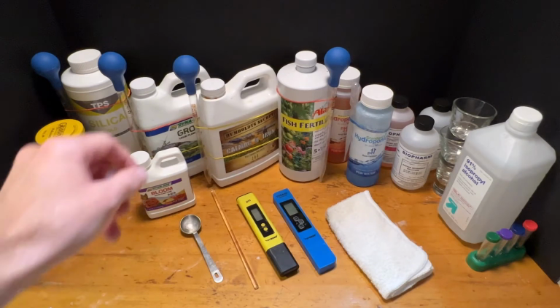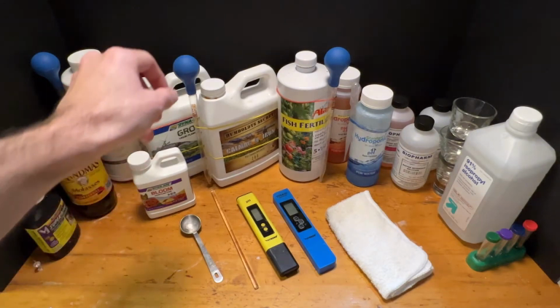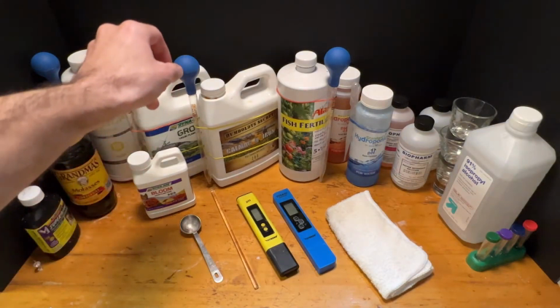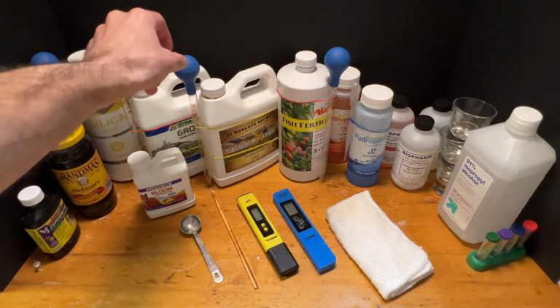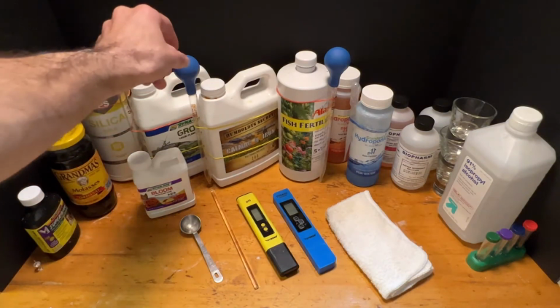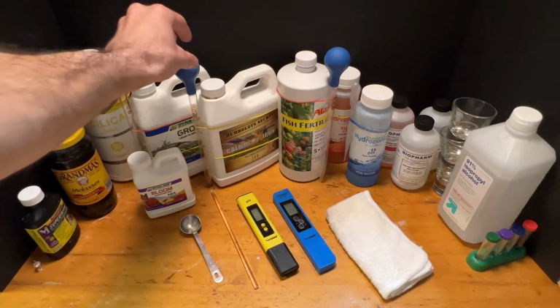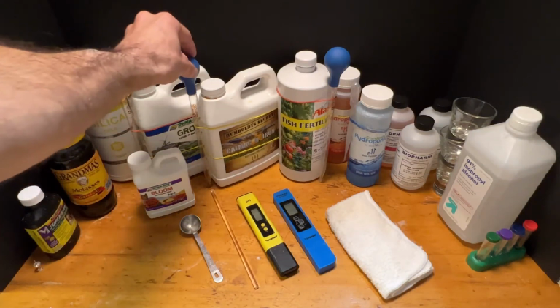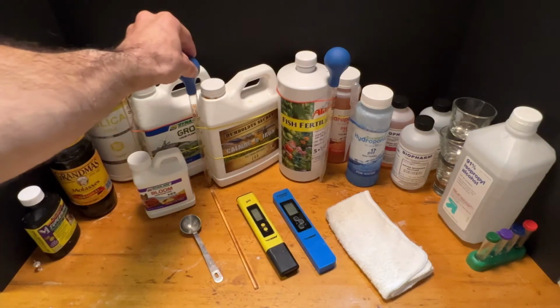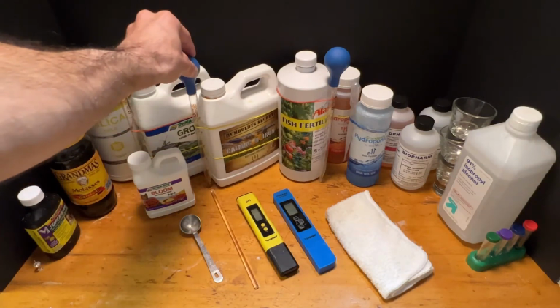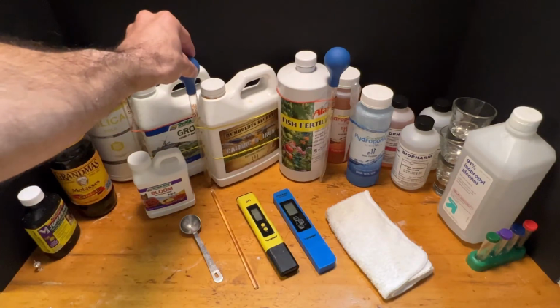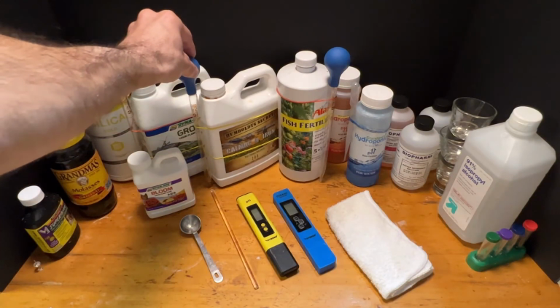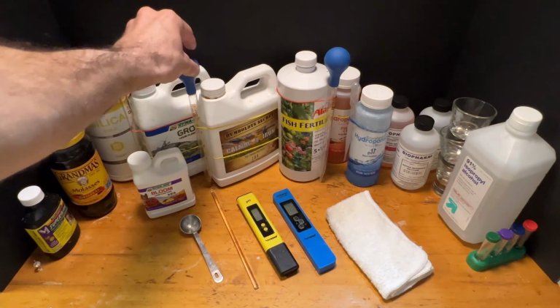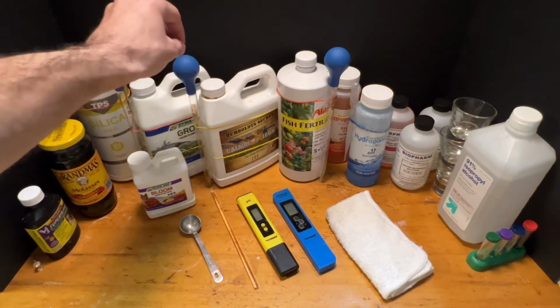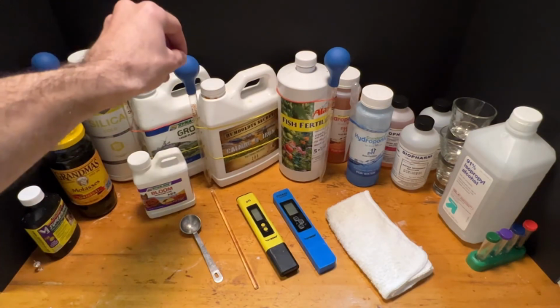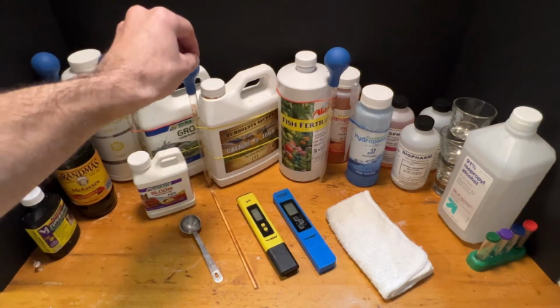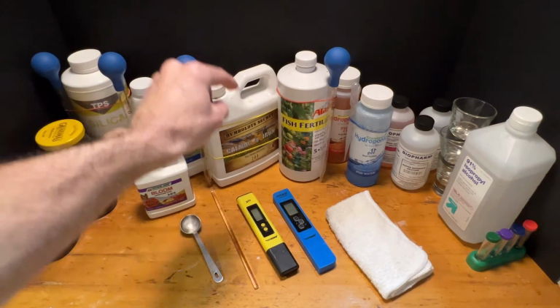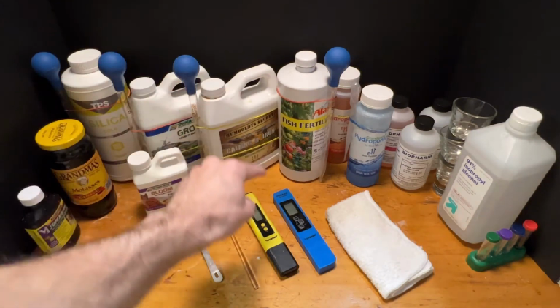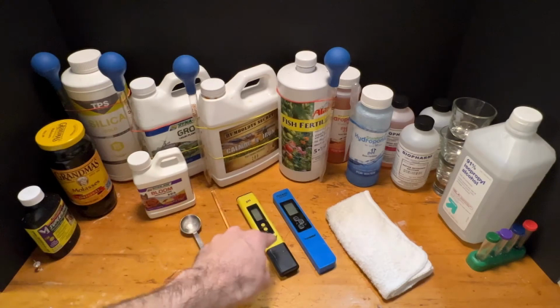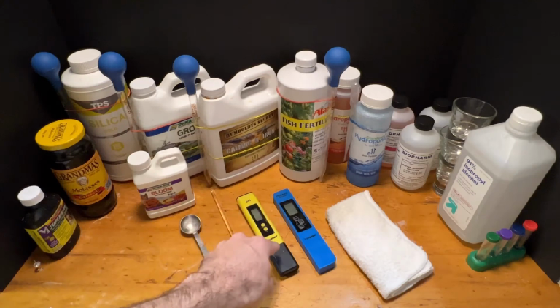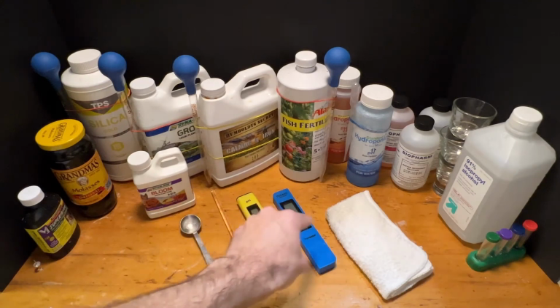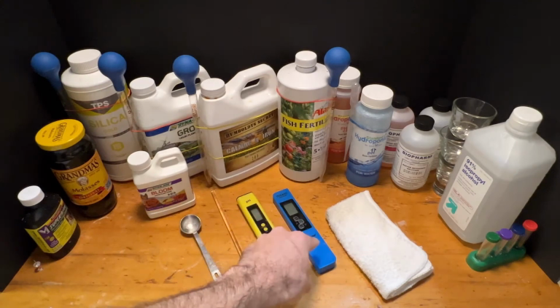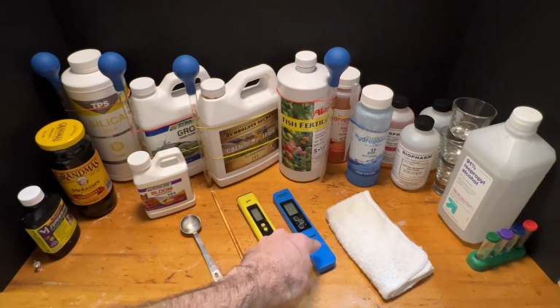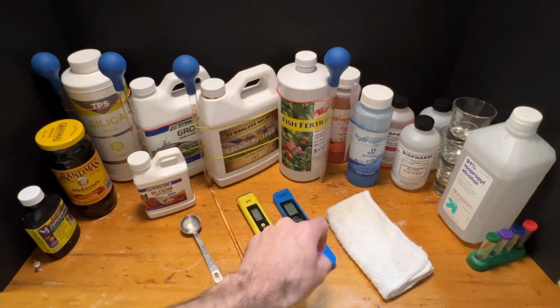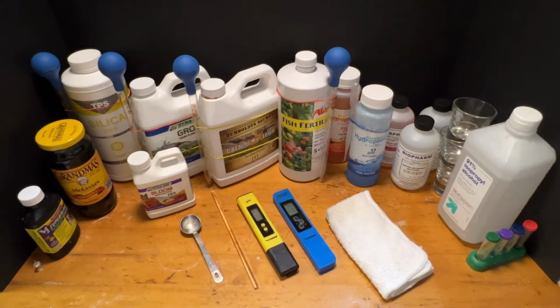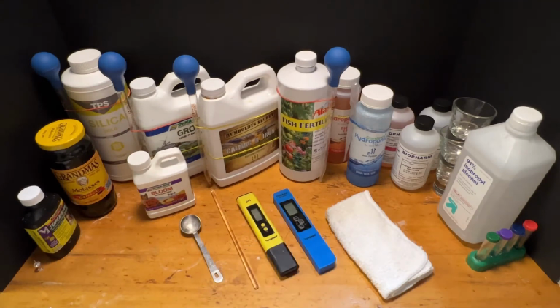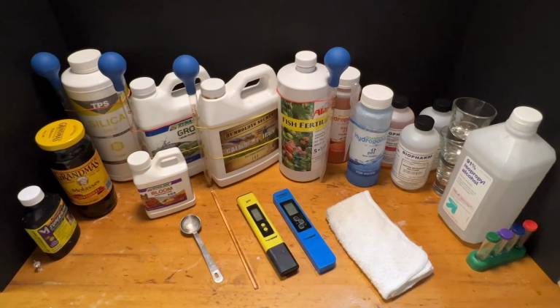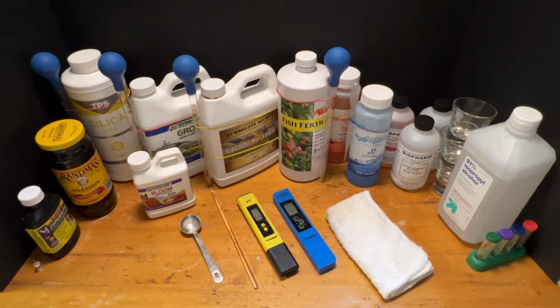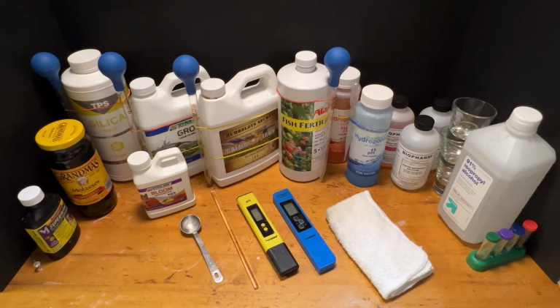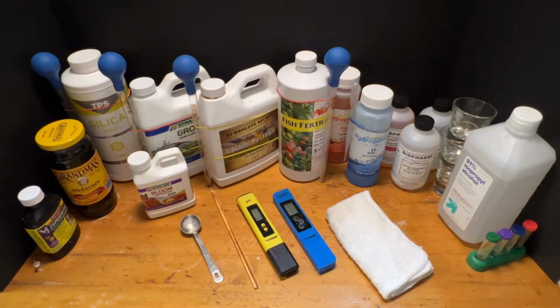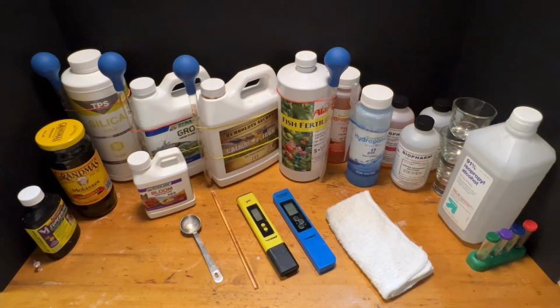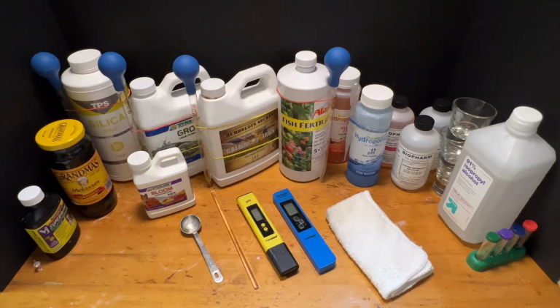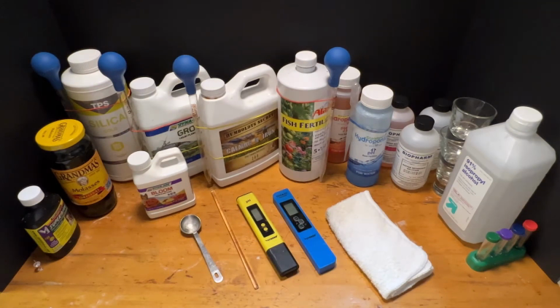We're going to measure all of our nutrients with these glass pipettes, and then once we've added them to the water we'll run a pH and TDS test to make sure that the nutrient level is exactly where we want it.